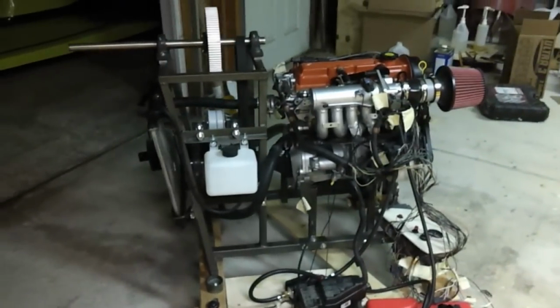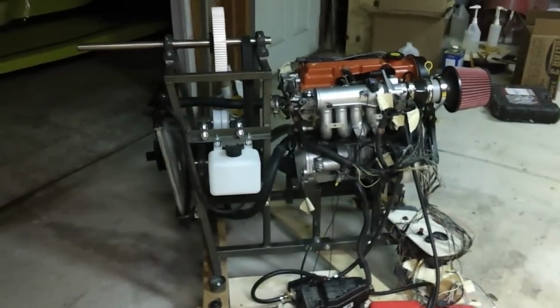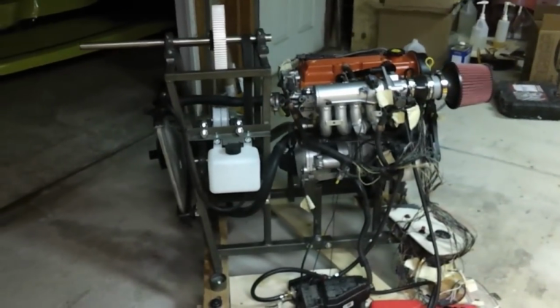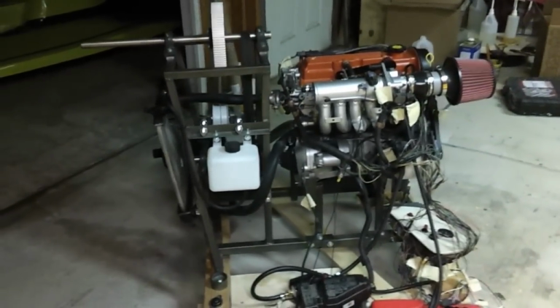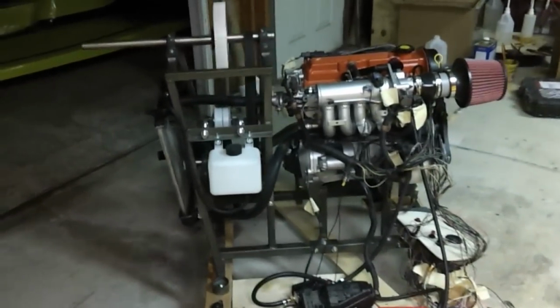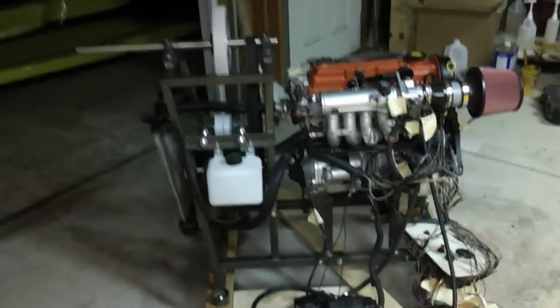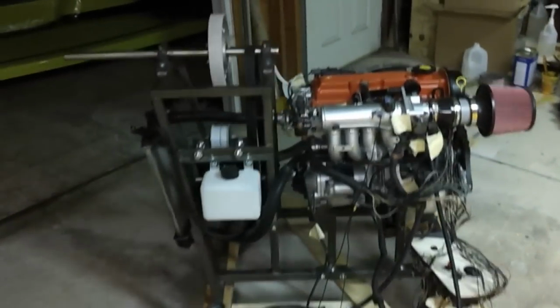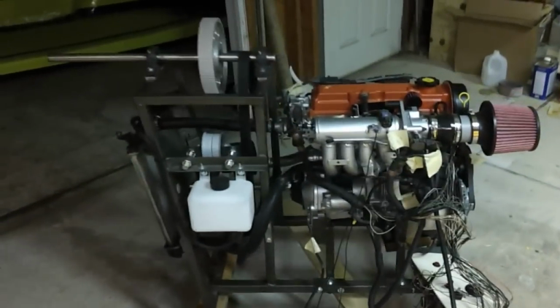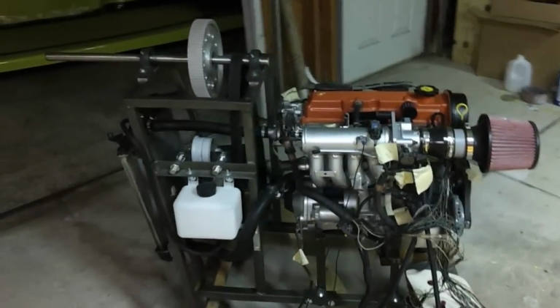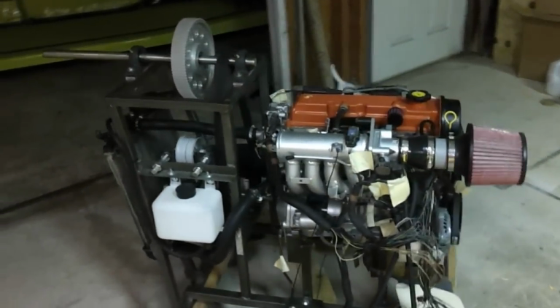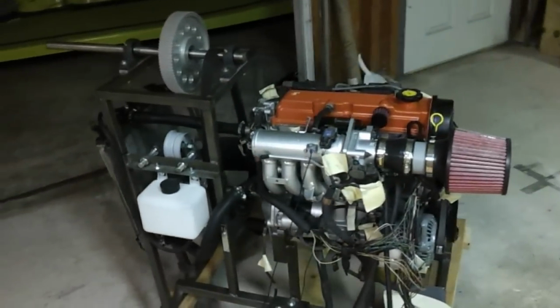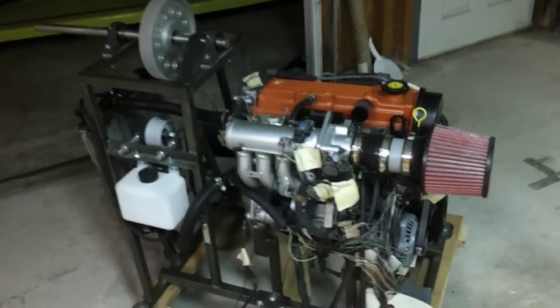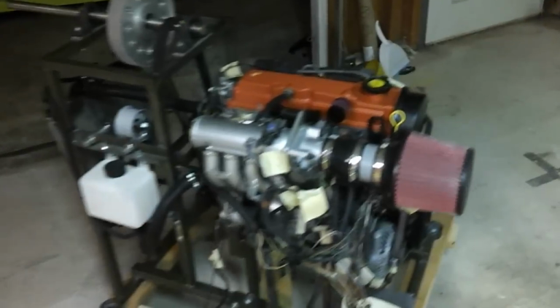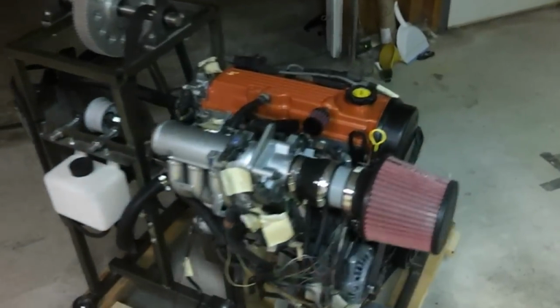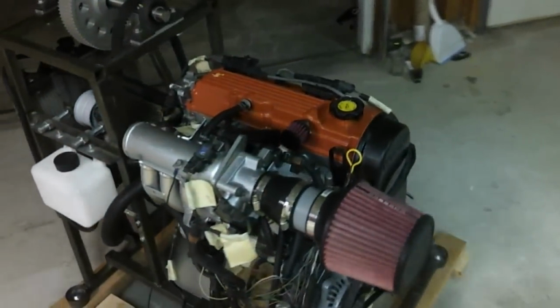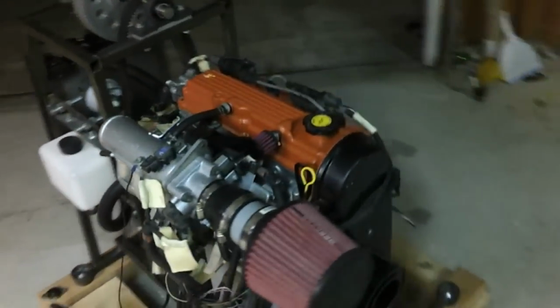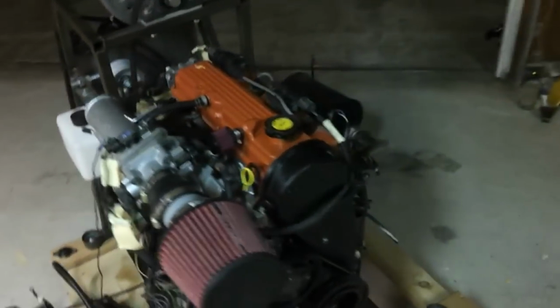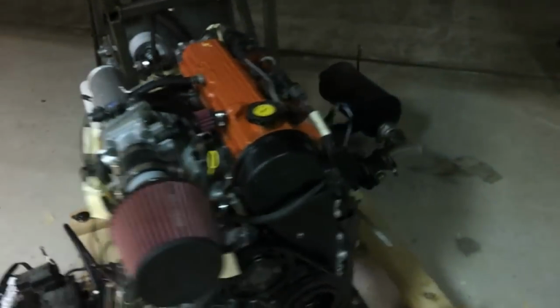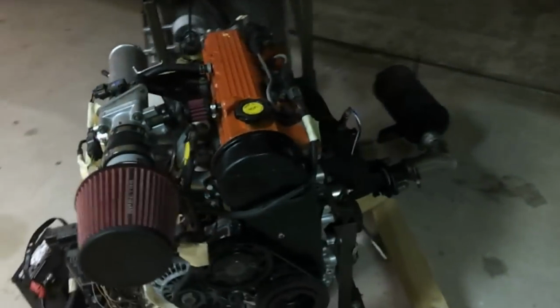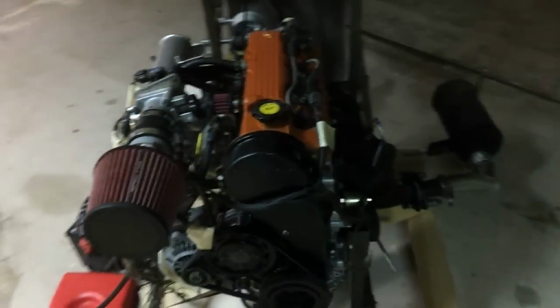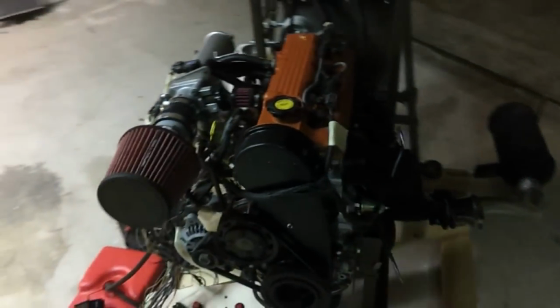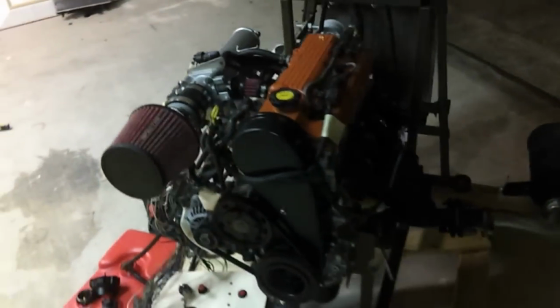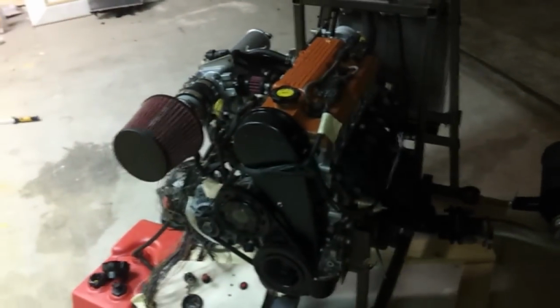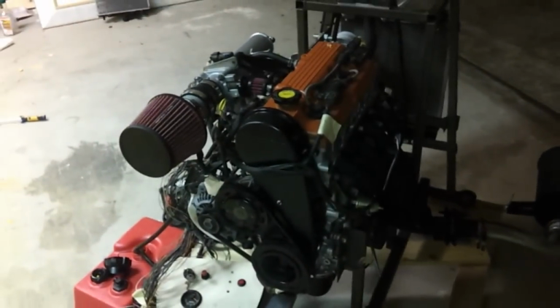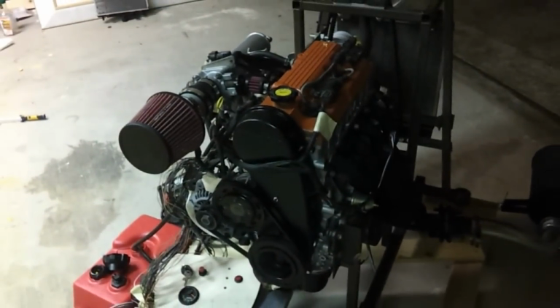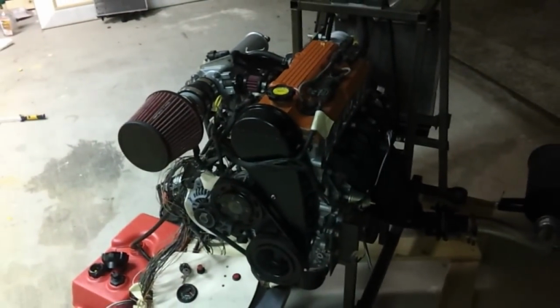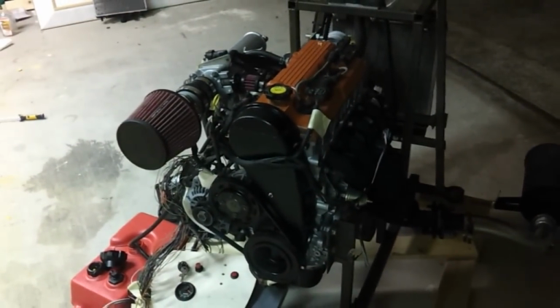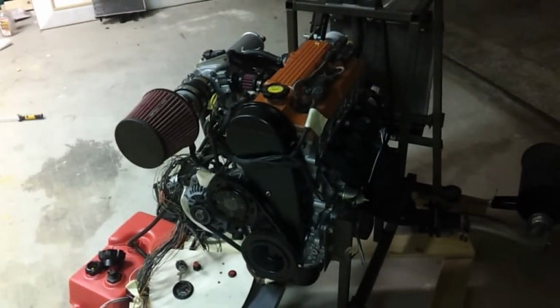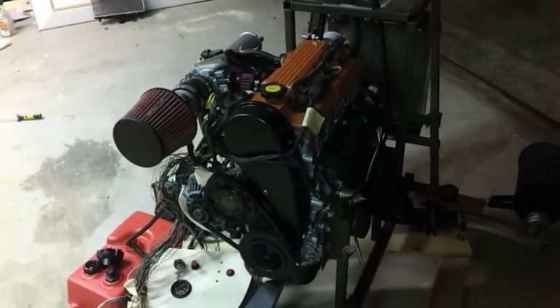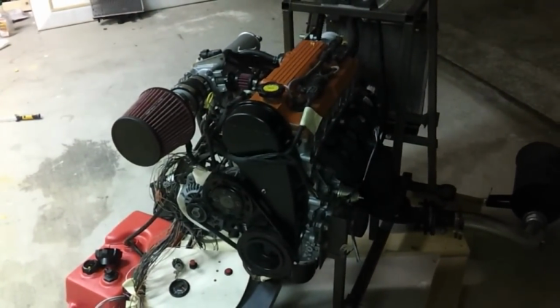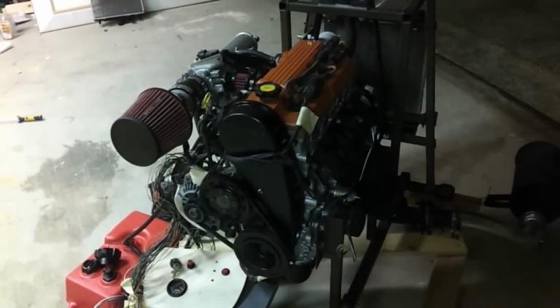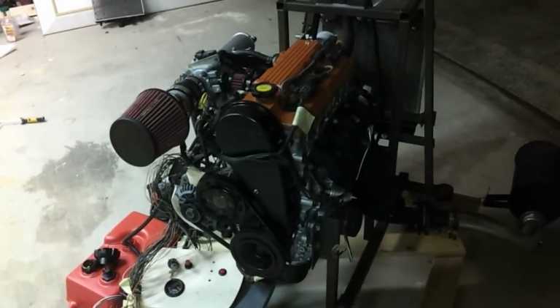I didn't do a whole lot to it — I just cleaned it up, painted it in a few places, and gave it a new timing belt, water pump, and a couple of new gaskets and seals as well.